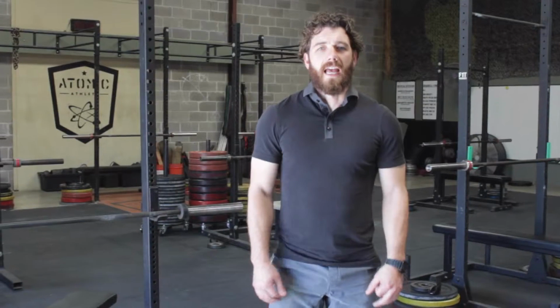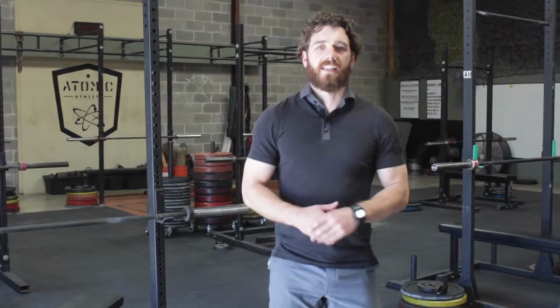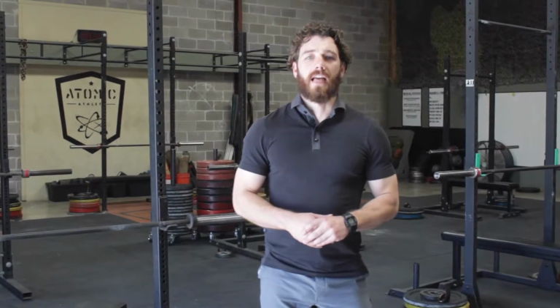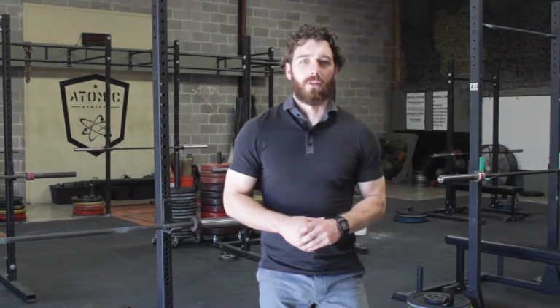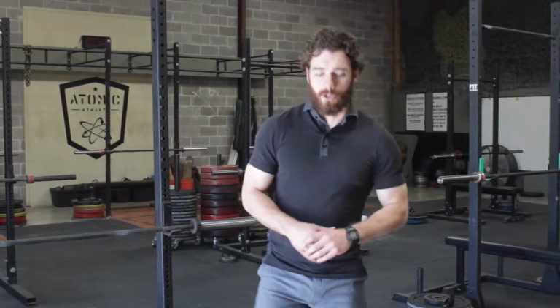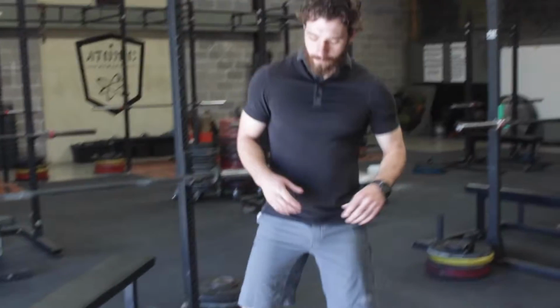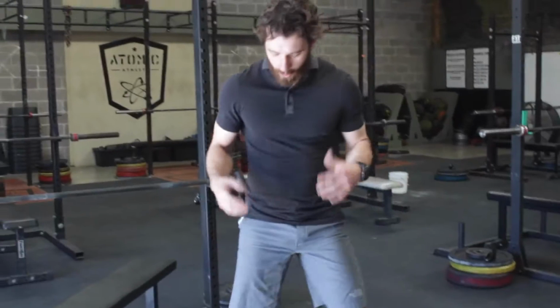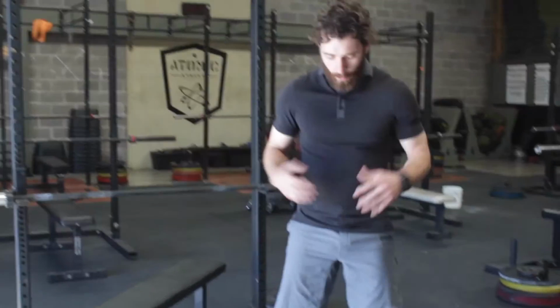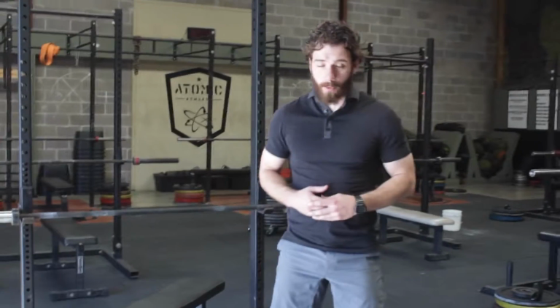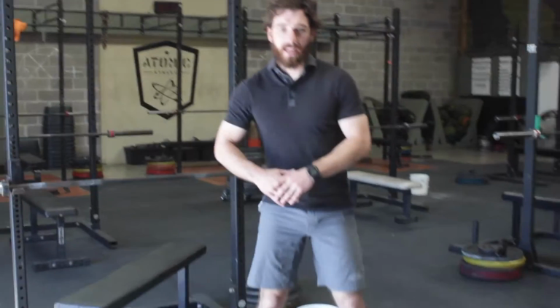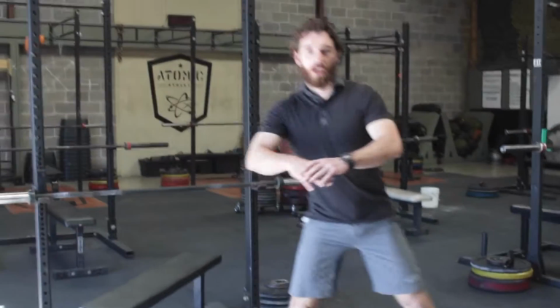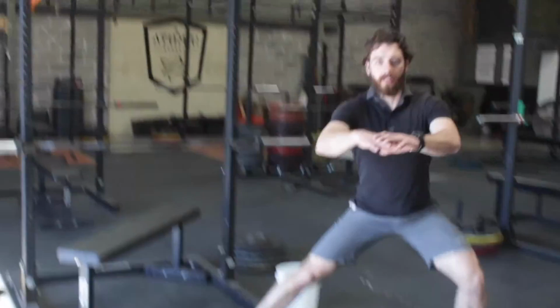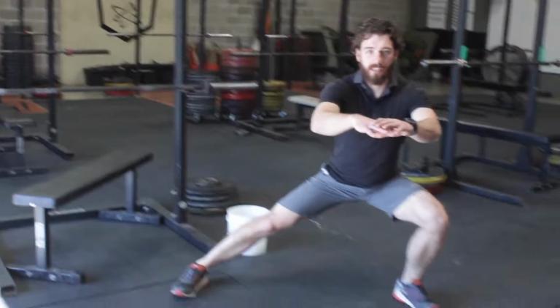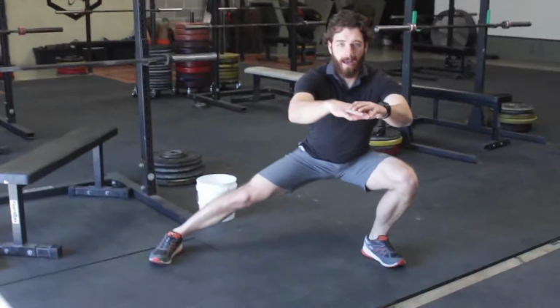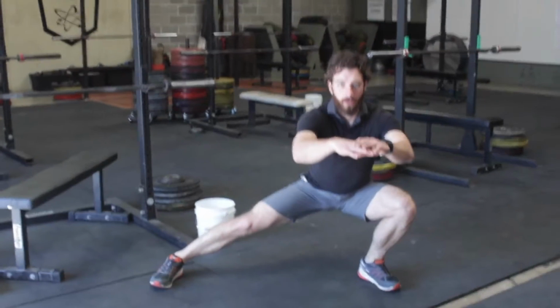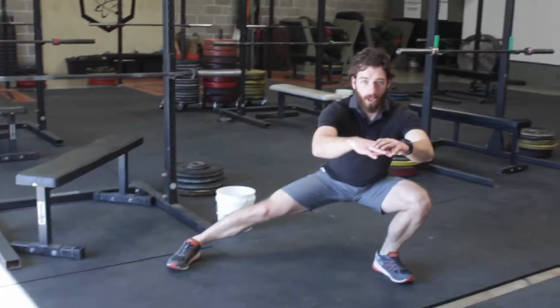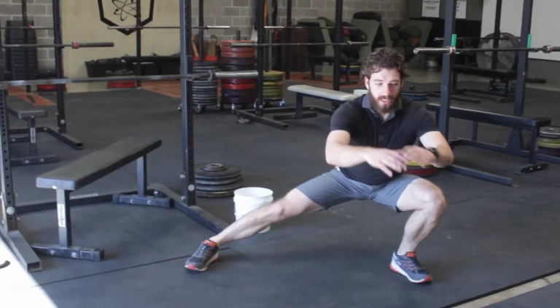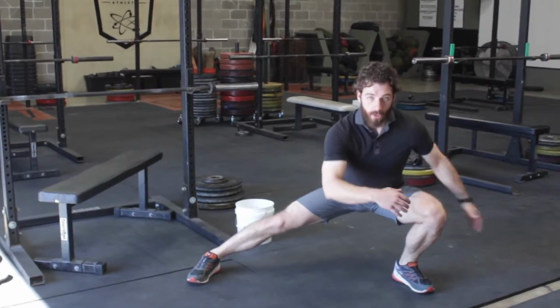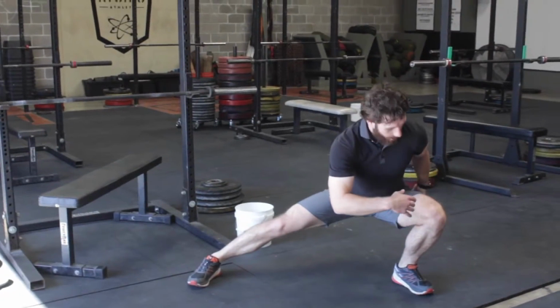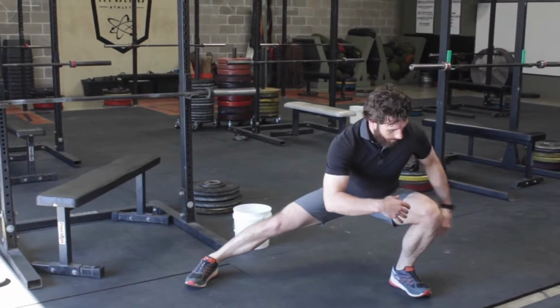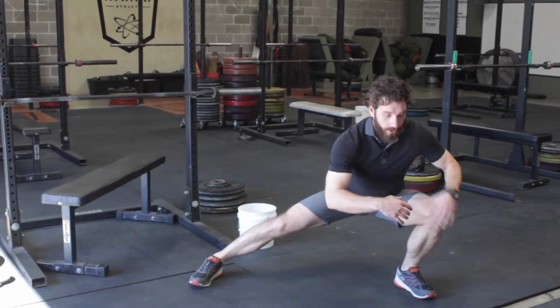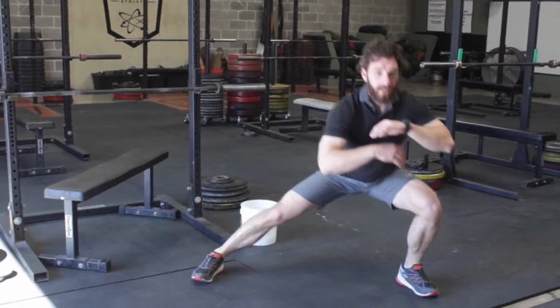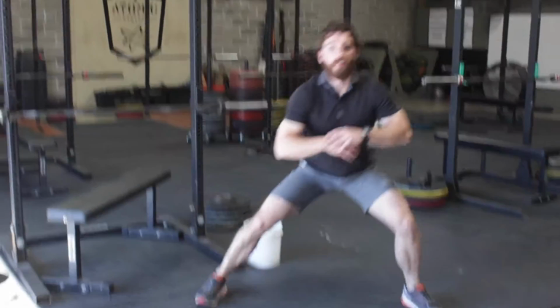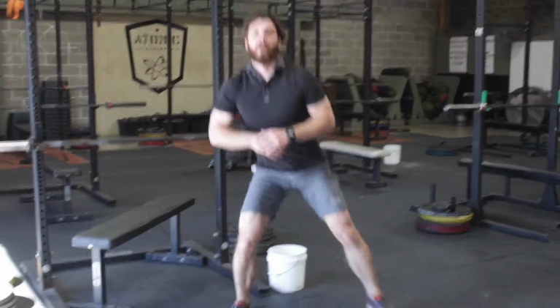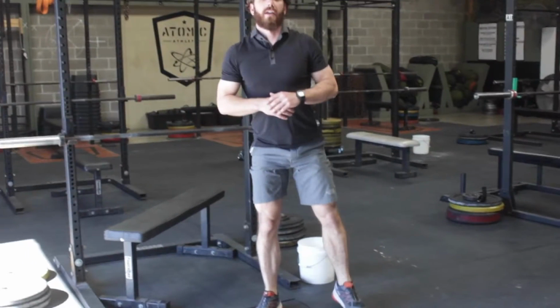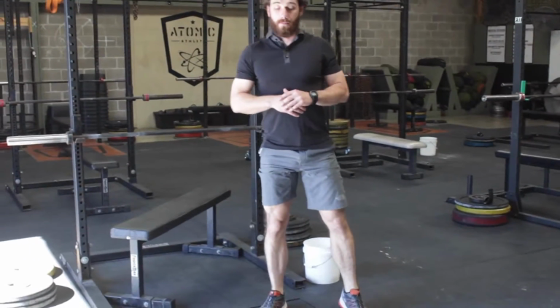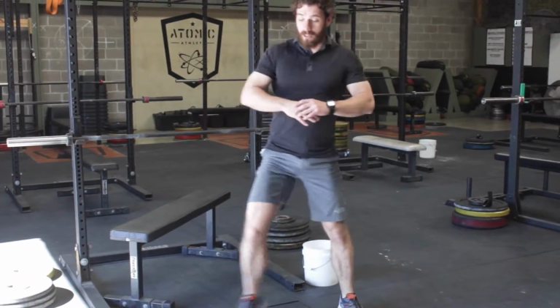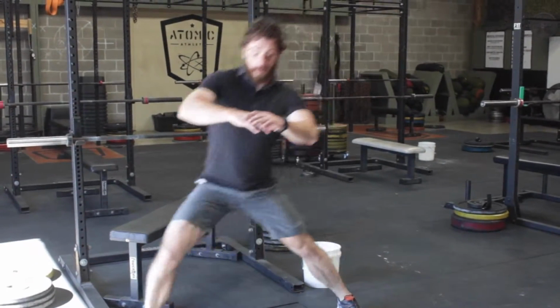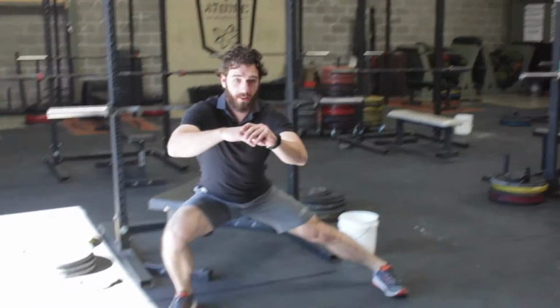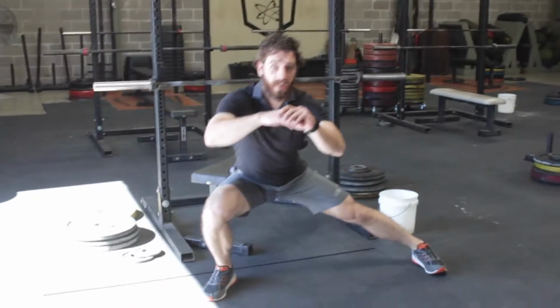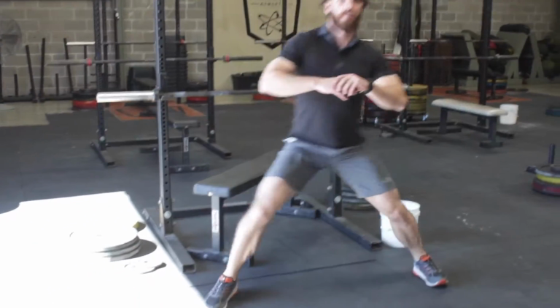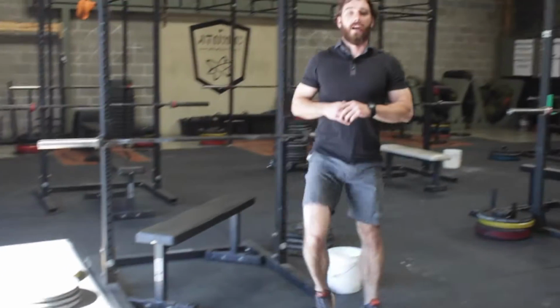Hey guys, here's a lateral lunge. You start with a normal stance, you're going to step out, lunge deep — try to get your butt below your knee — come right back up. Step out on the other side, lunge down.